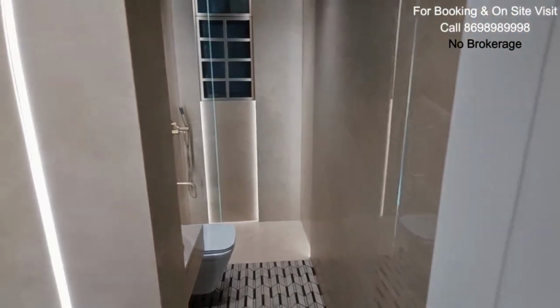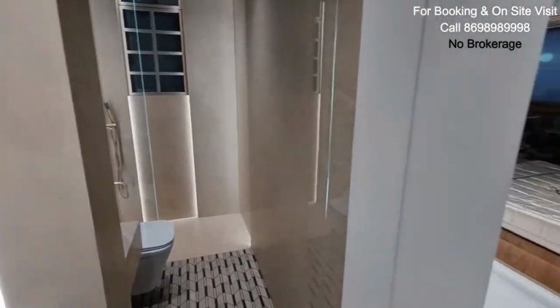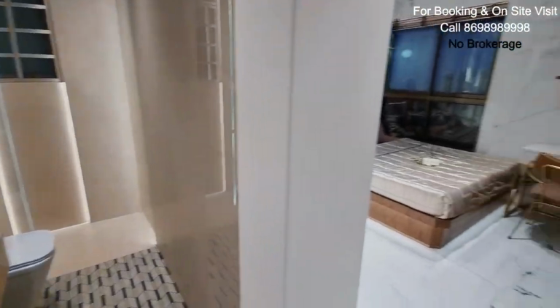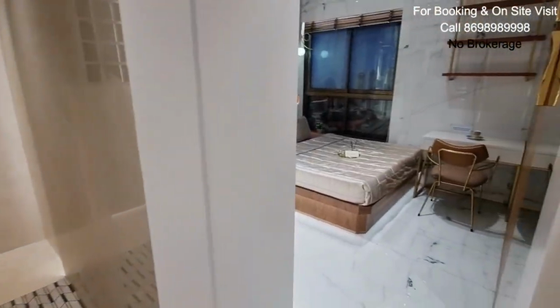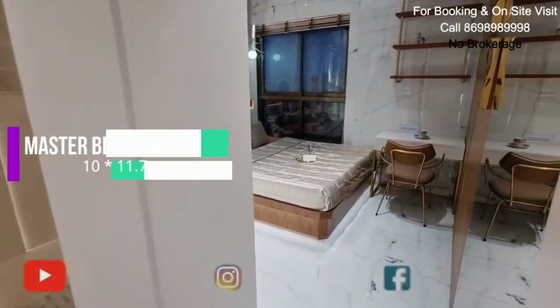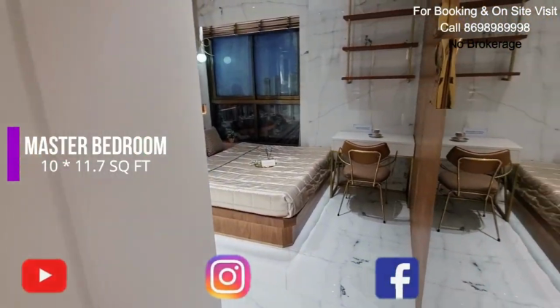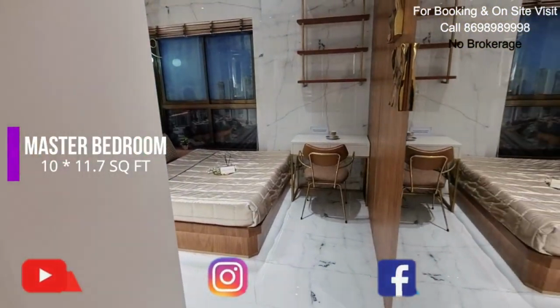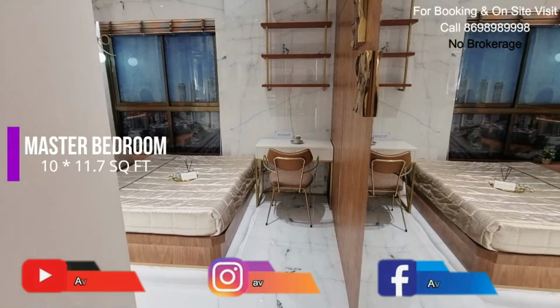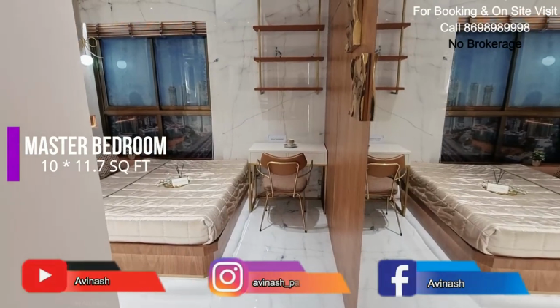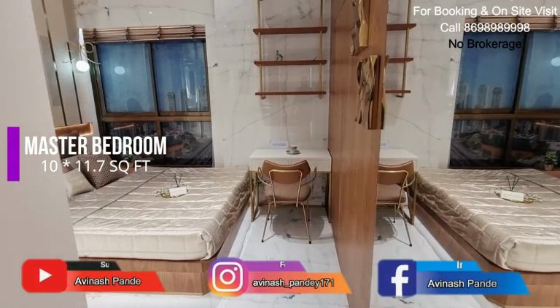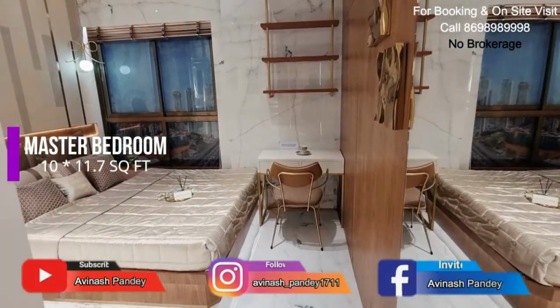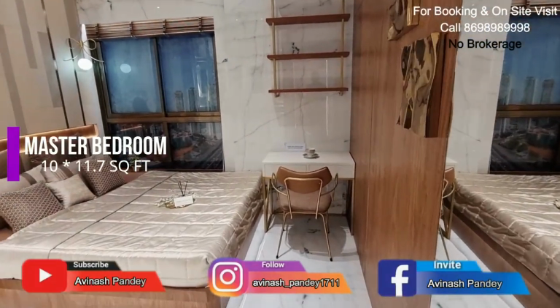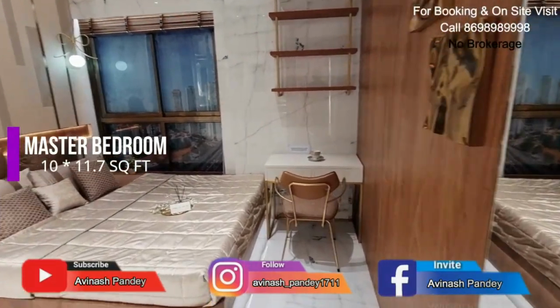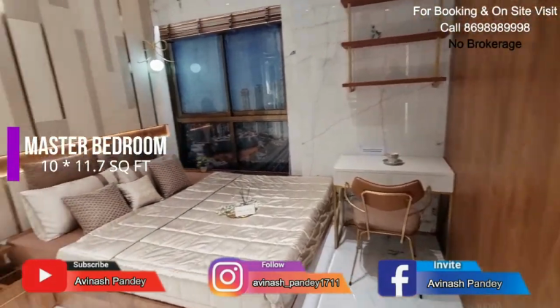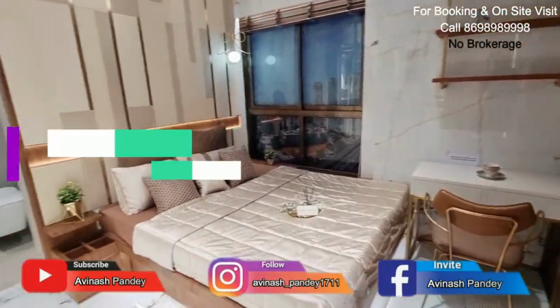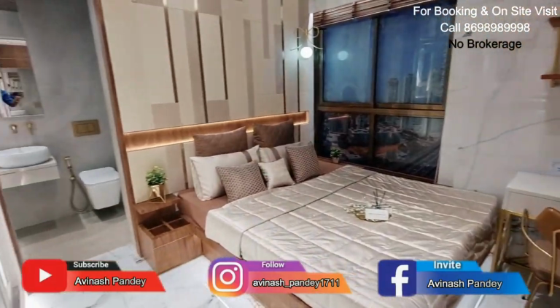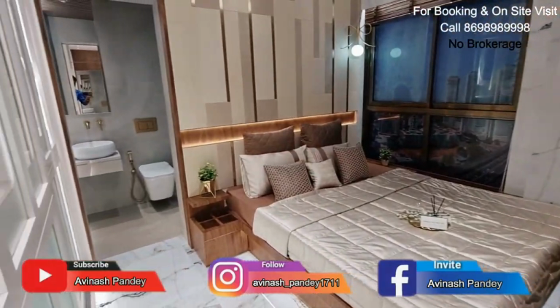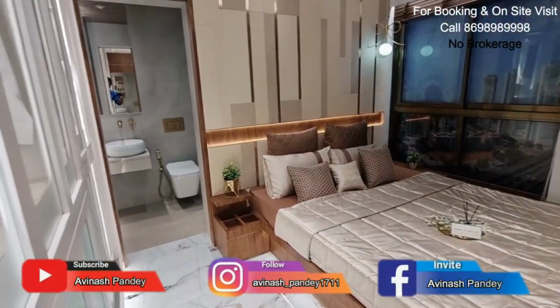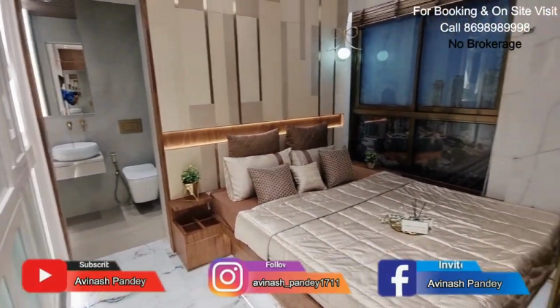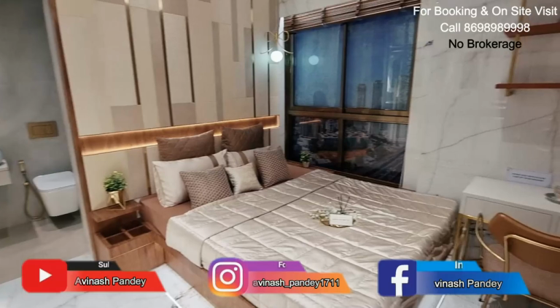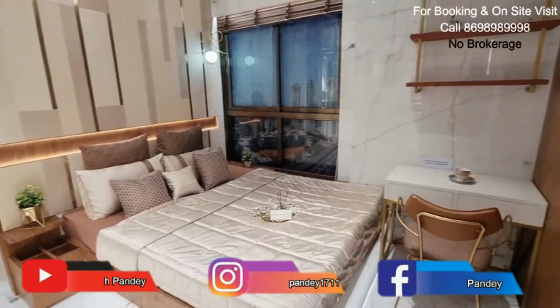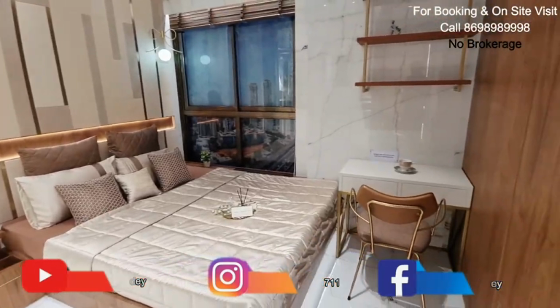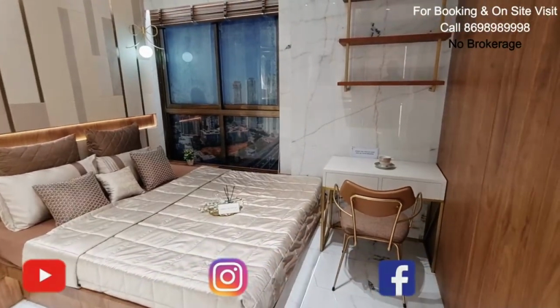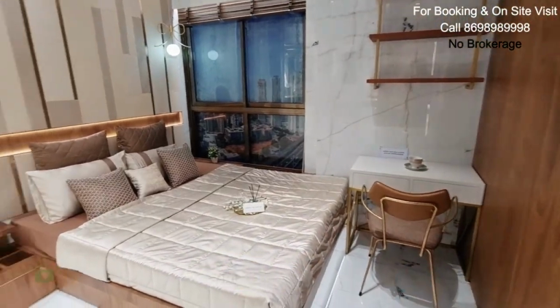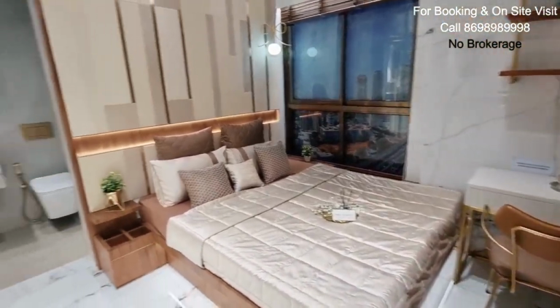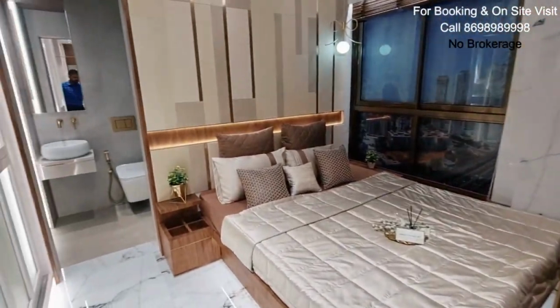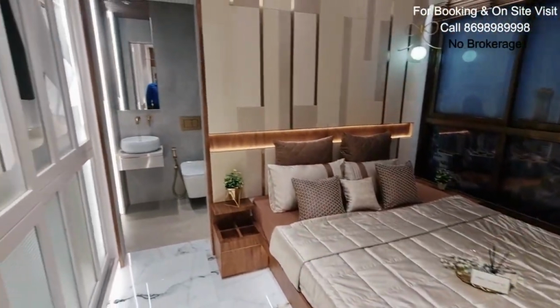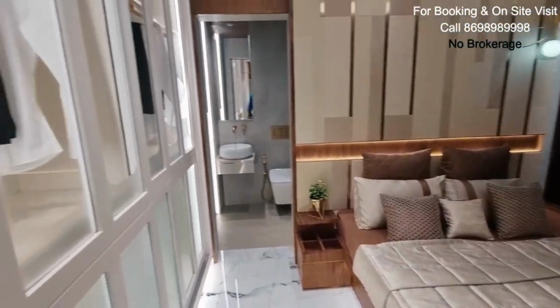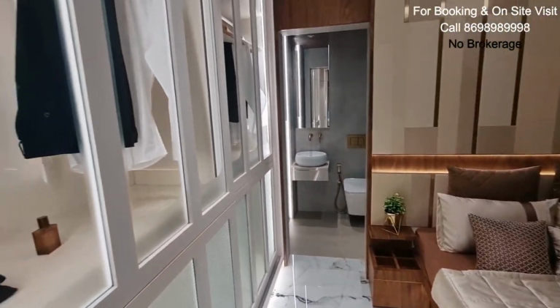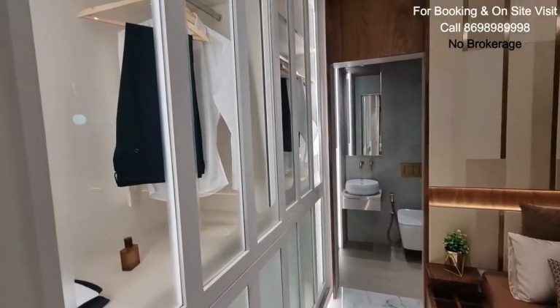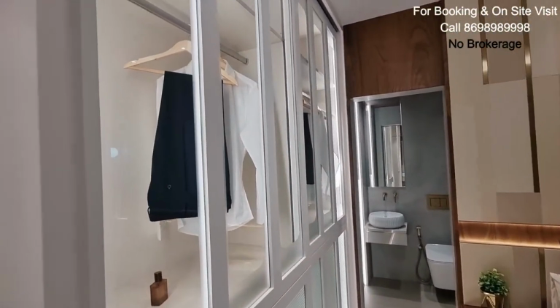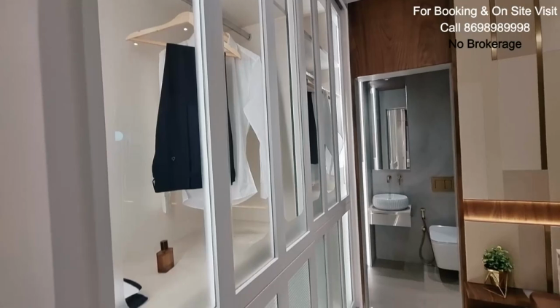On the right we get our master bedroom. 10 by 11.7 is the size of the bedroom — quite spacious for our 1BHK. Beautifully designed wardrobe space.